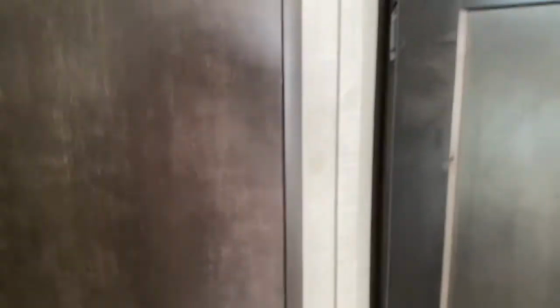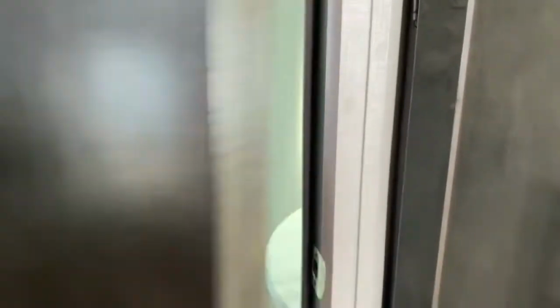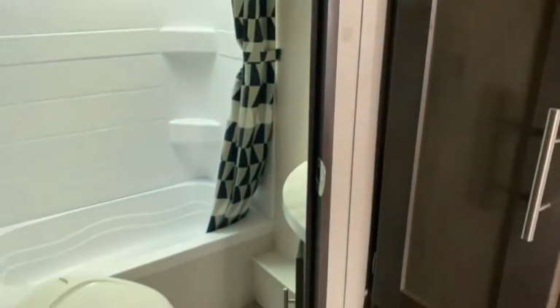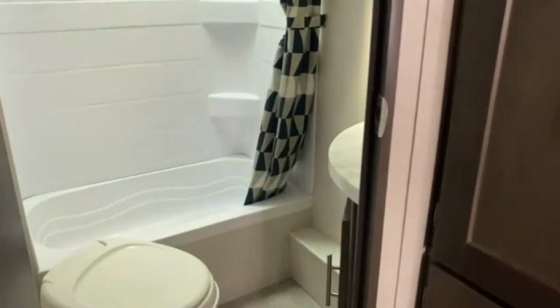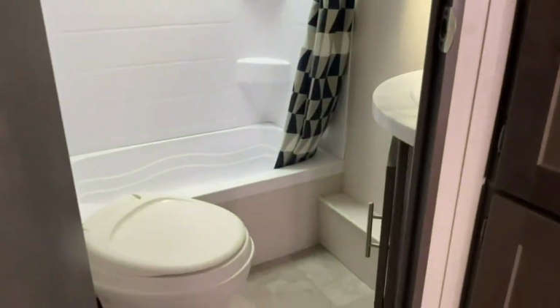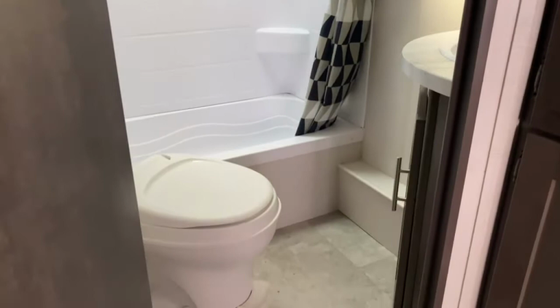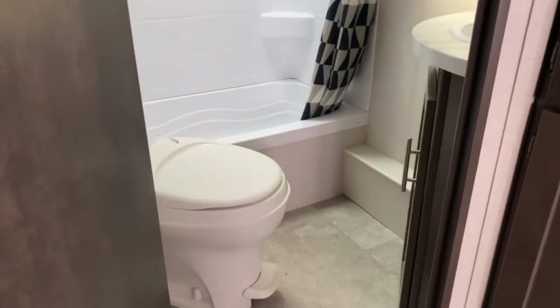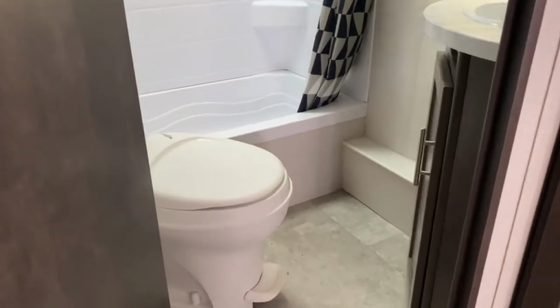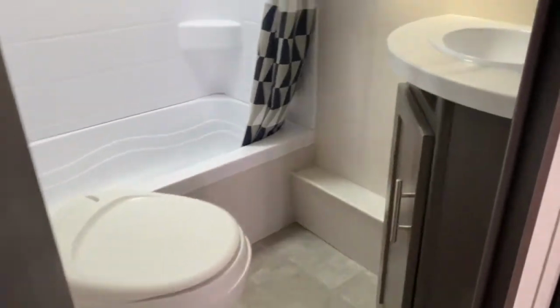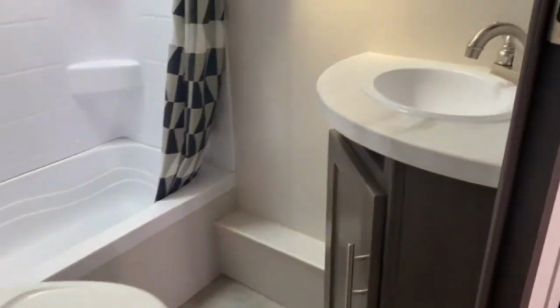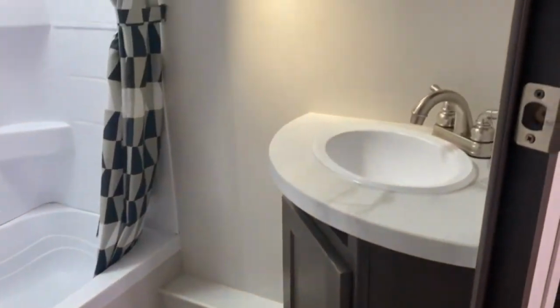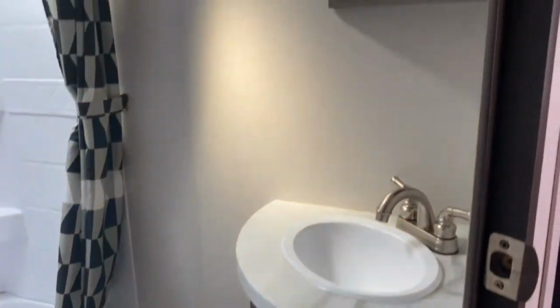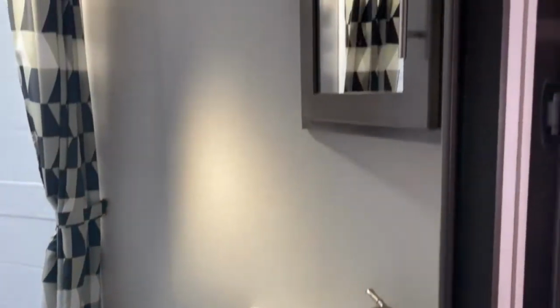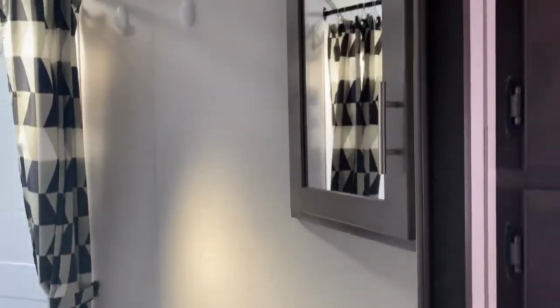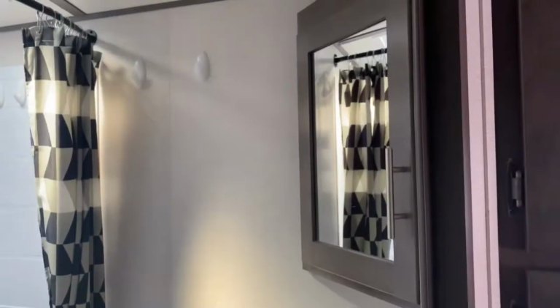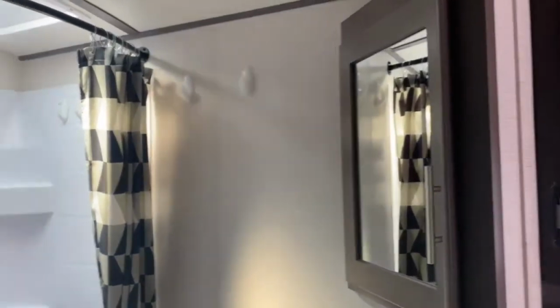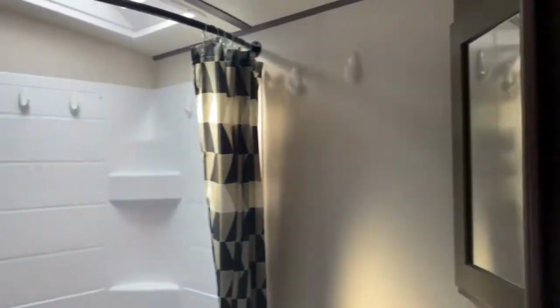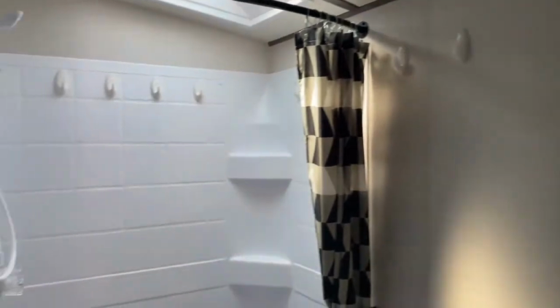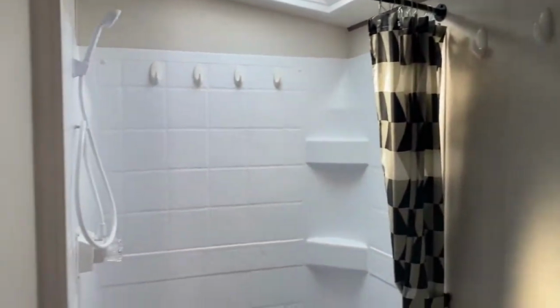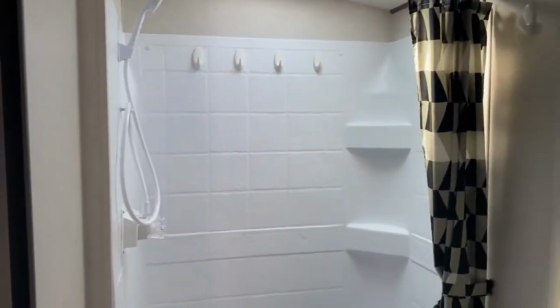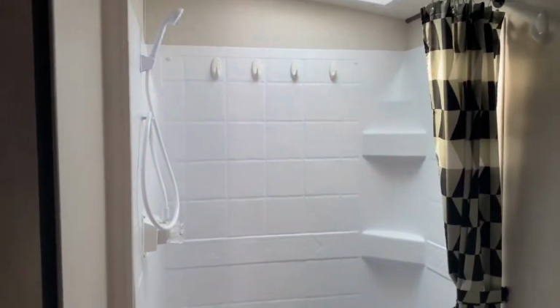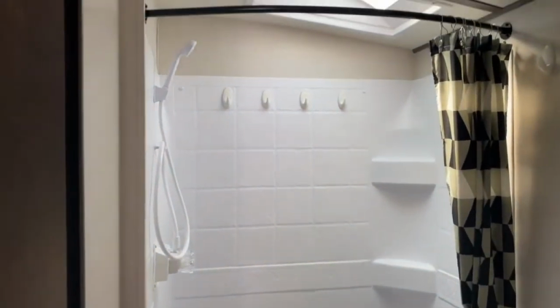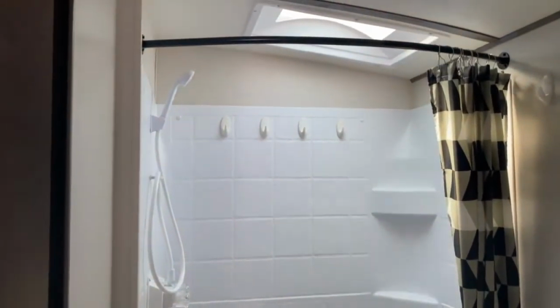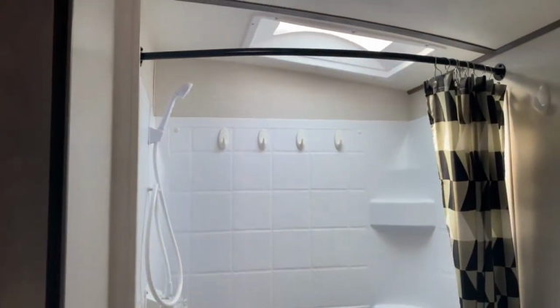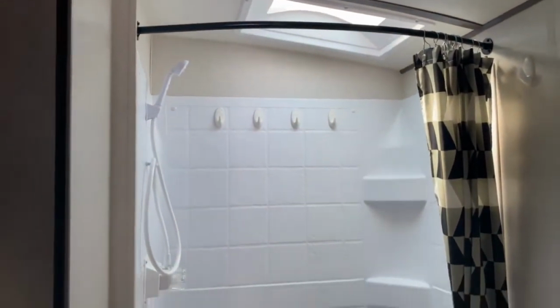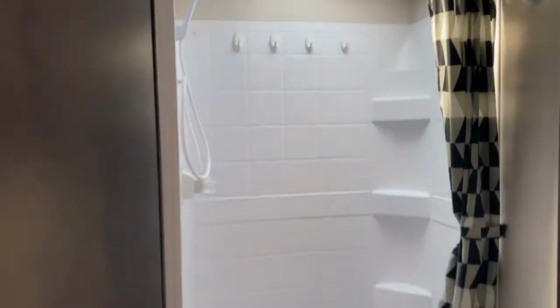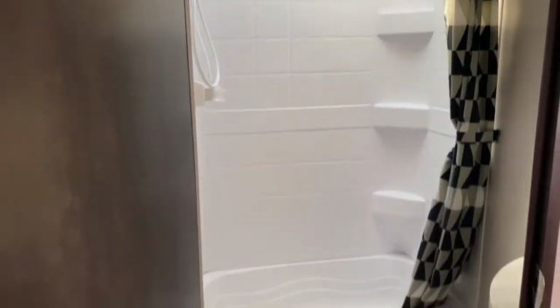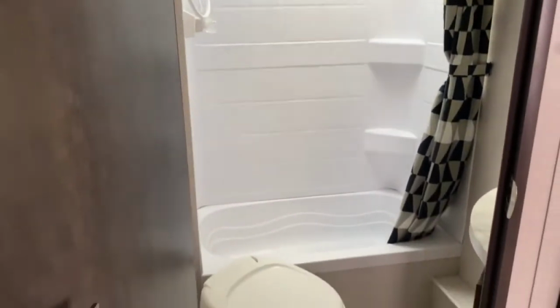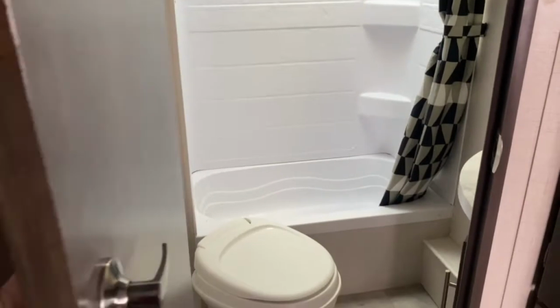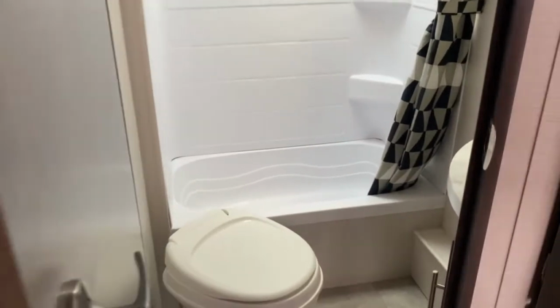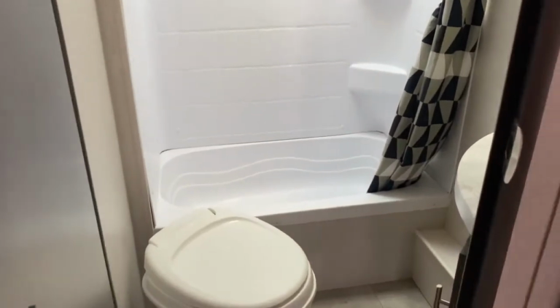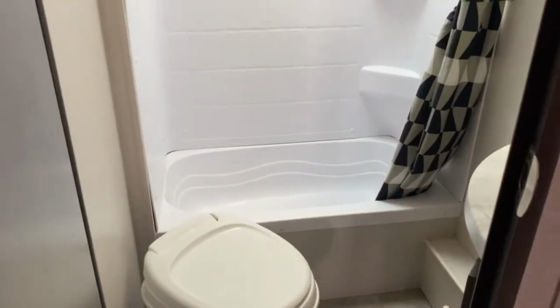At the very back of the unit, you do have your bathroom. Of course, you've got a toilet, corner vanity, and medicine cabinet. And then a nice large shower at the back there. It does have a skylight overhead, which offers quite a bit of headroom. And it also has a bathtub.